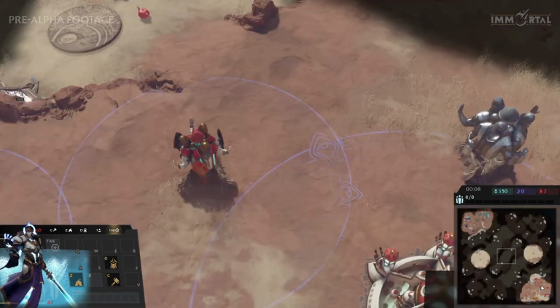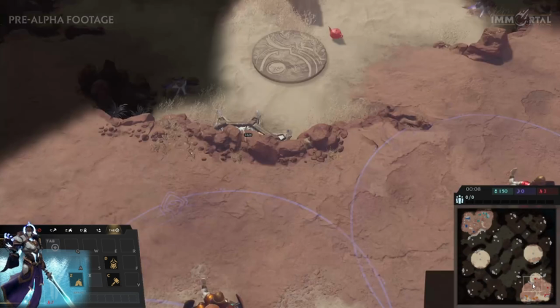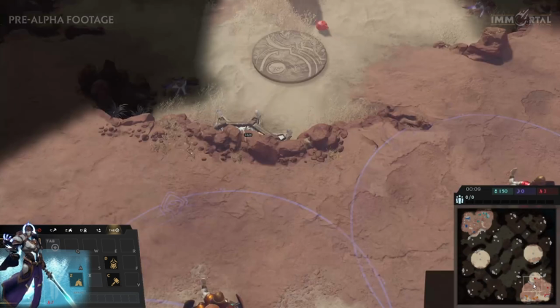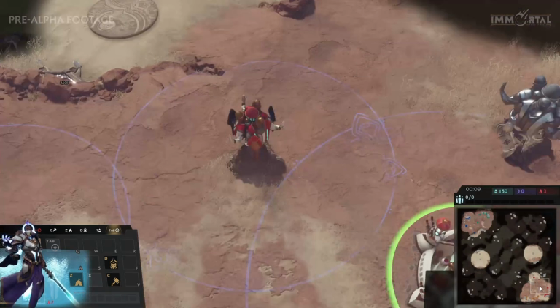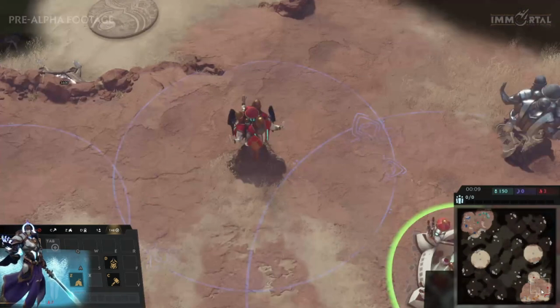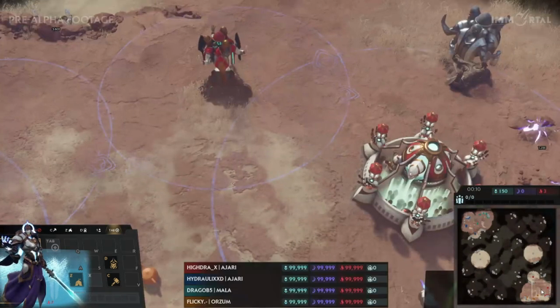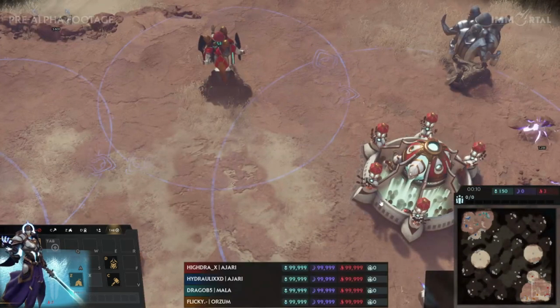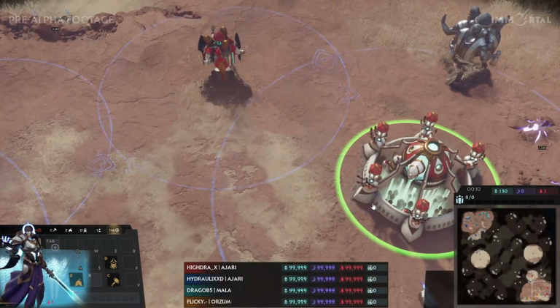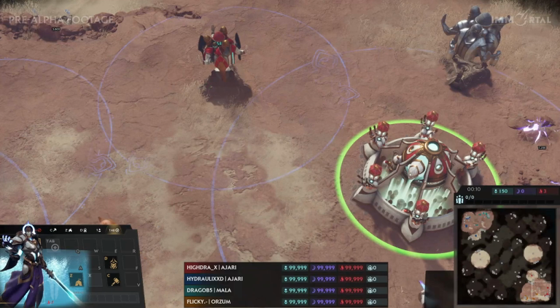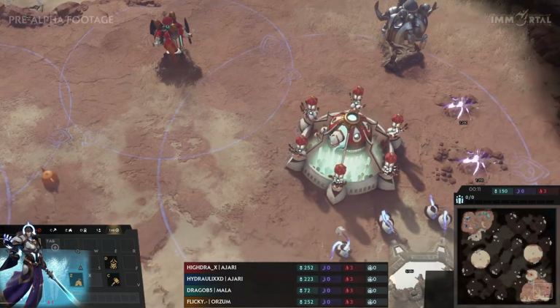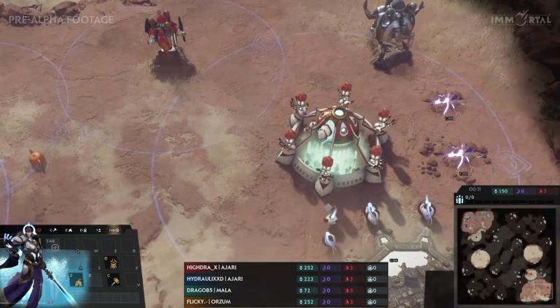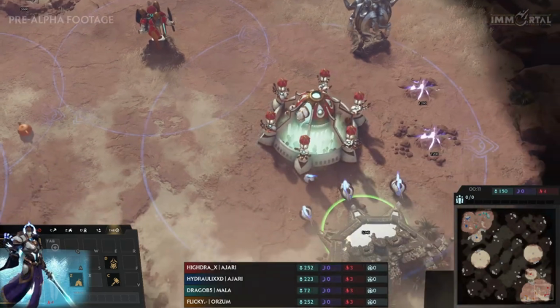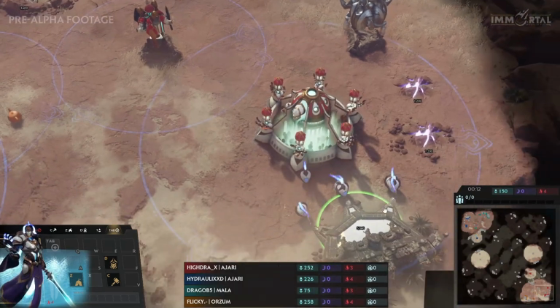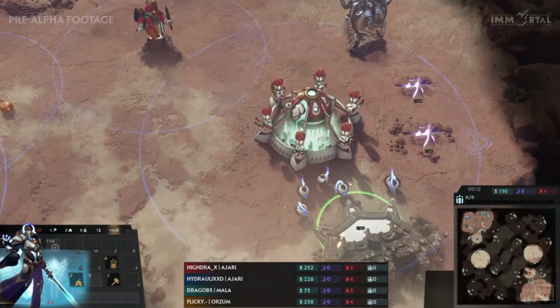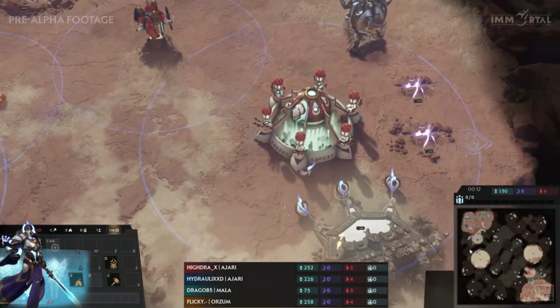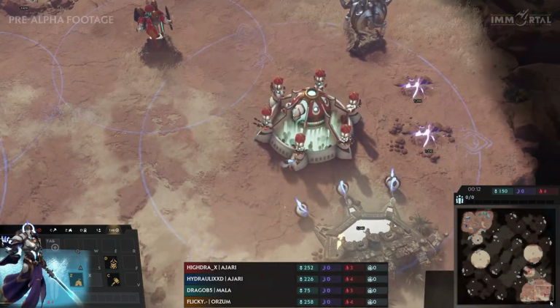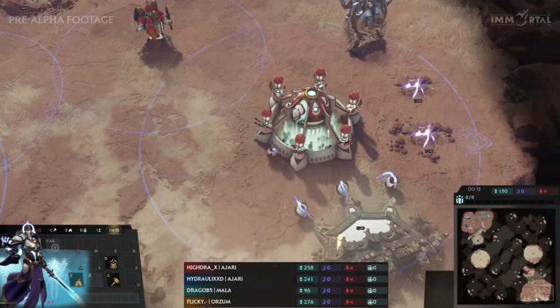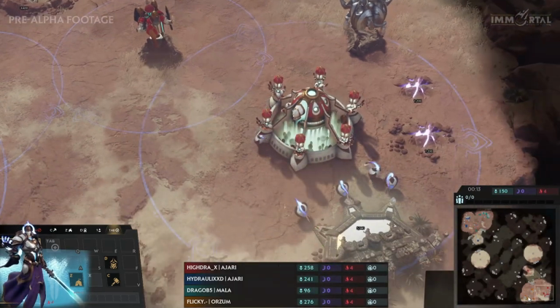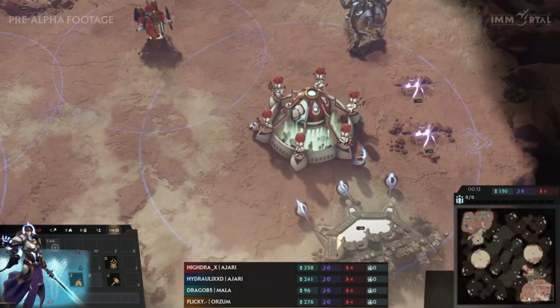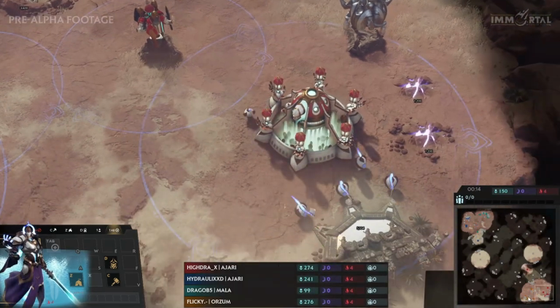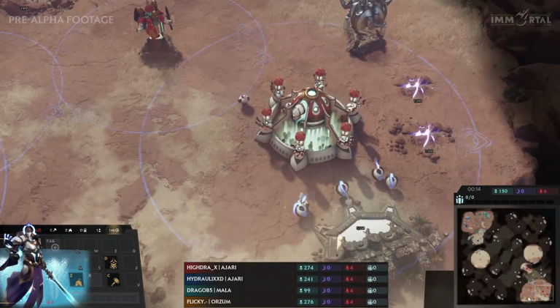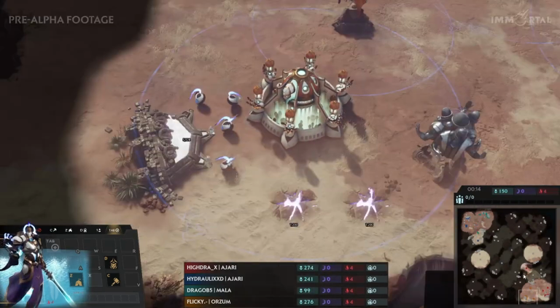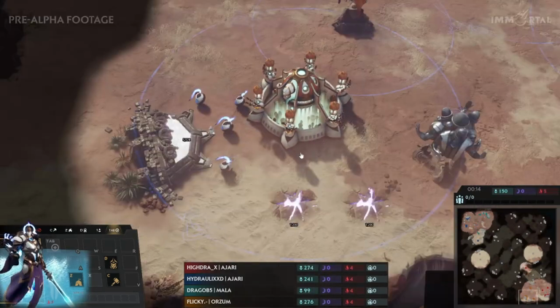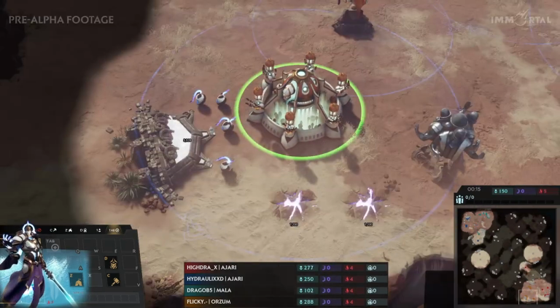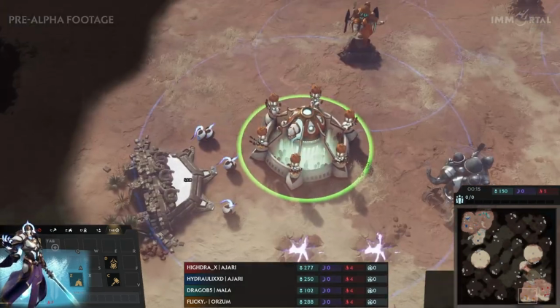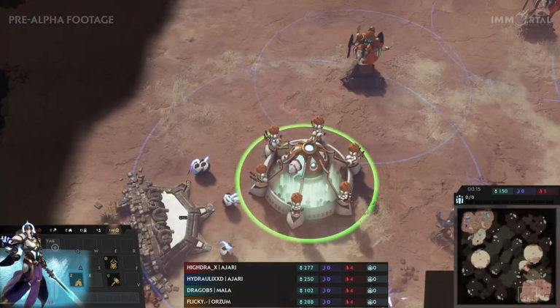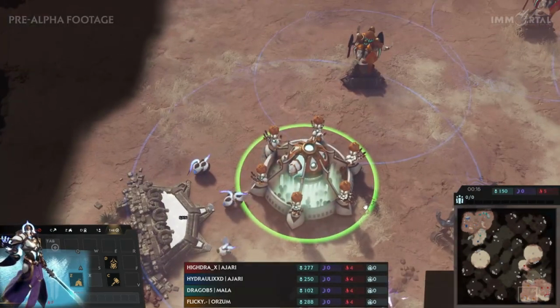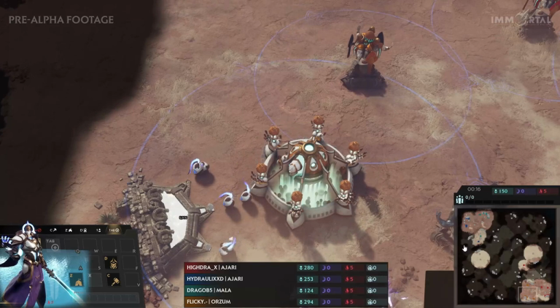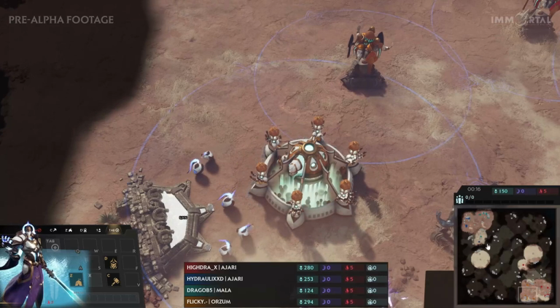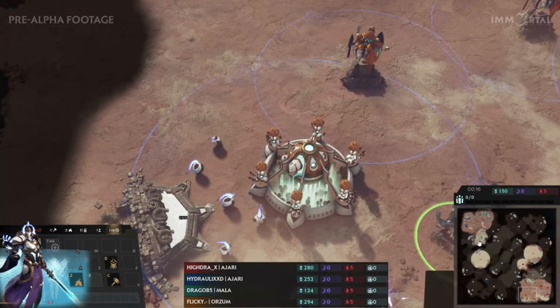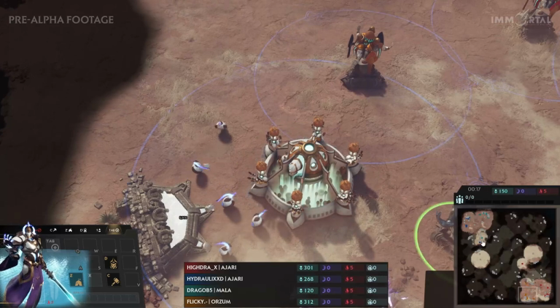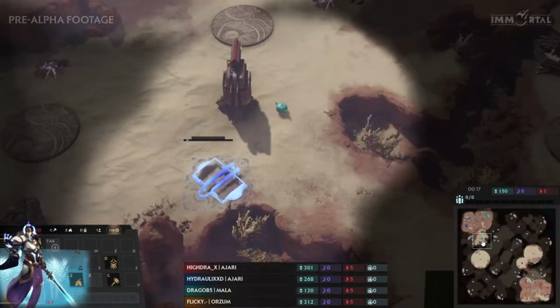In the bottom right we have the red team Hydra playing as Ajari, and his partner is going to be Flicky playing as Orzum. So the Kroff faction — both of them playing Kroff.